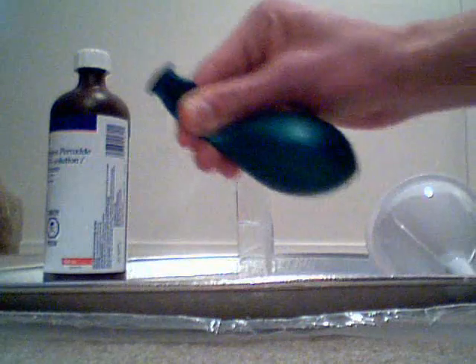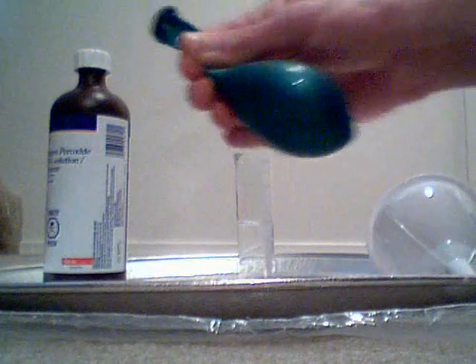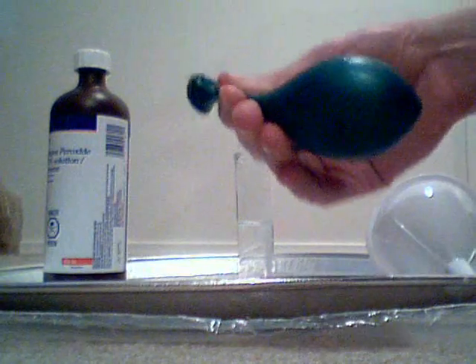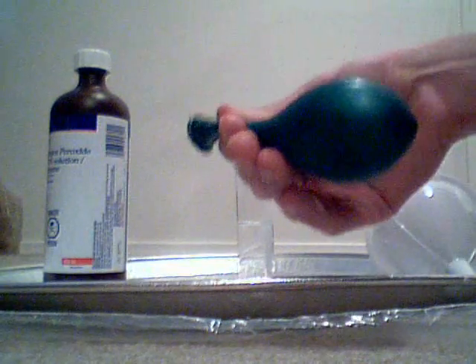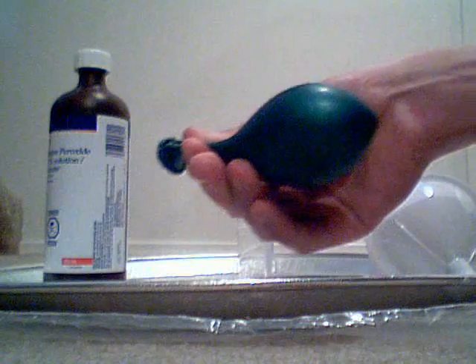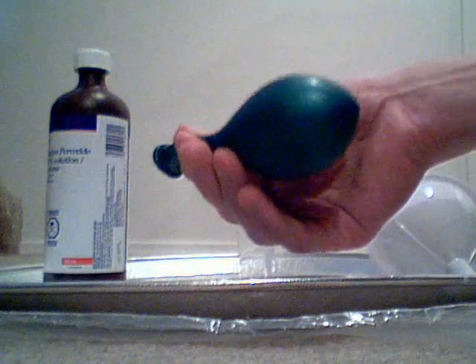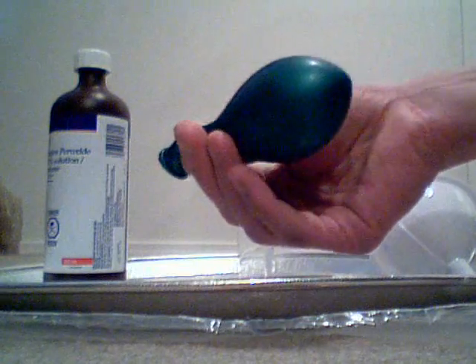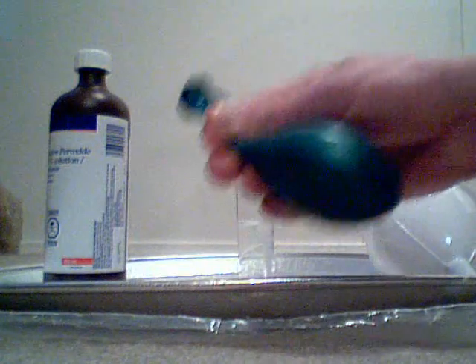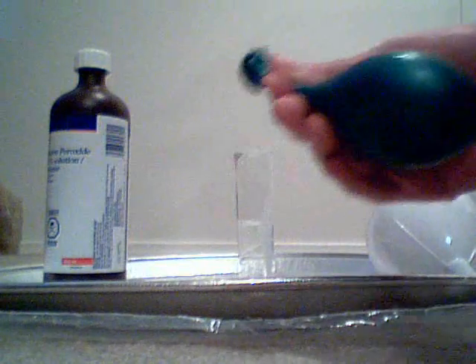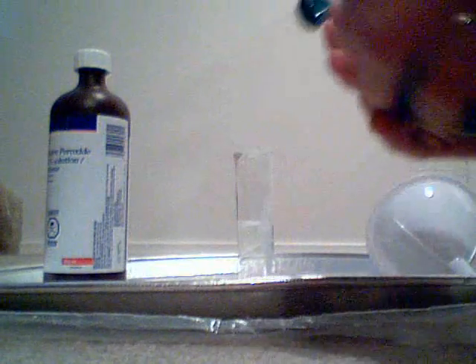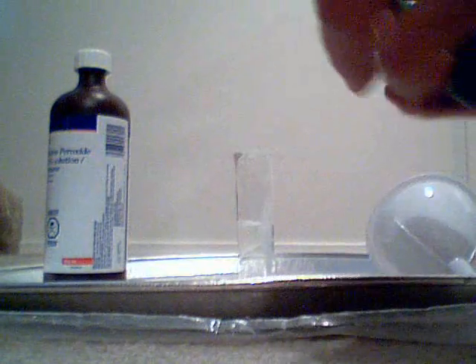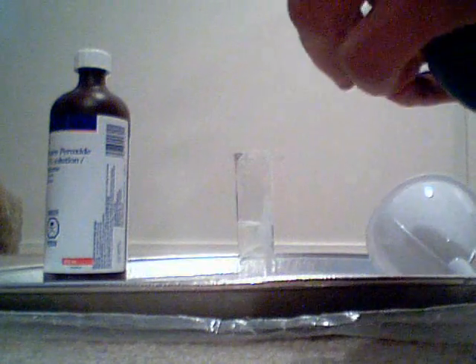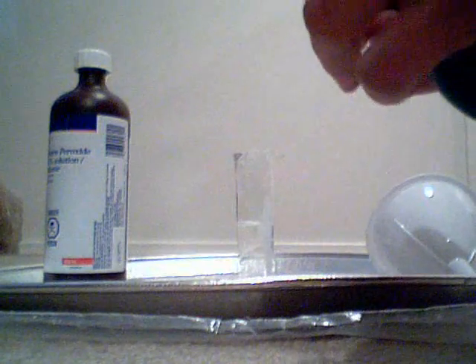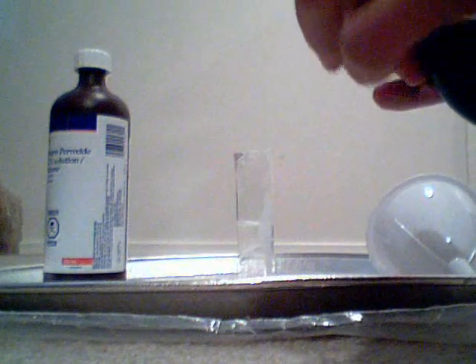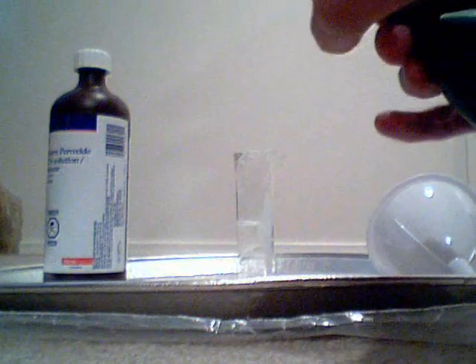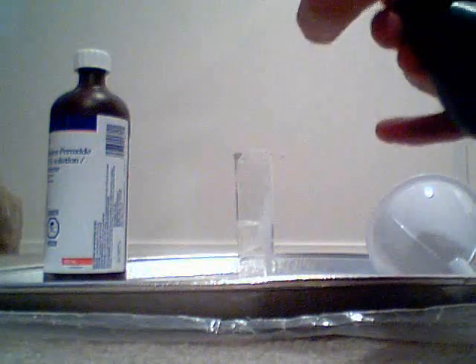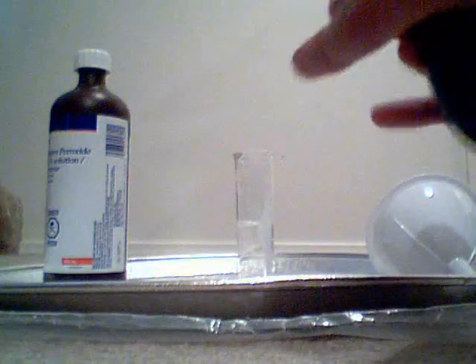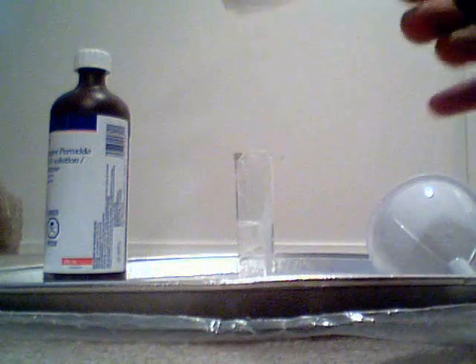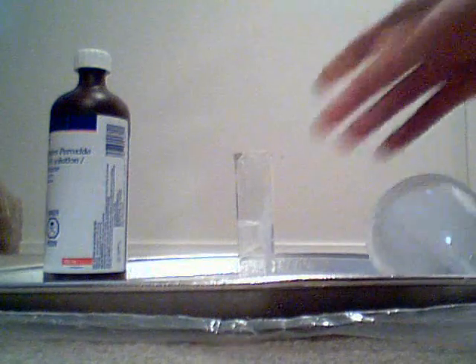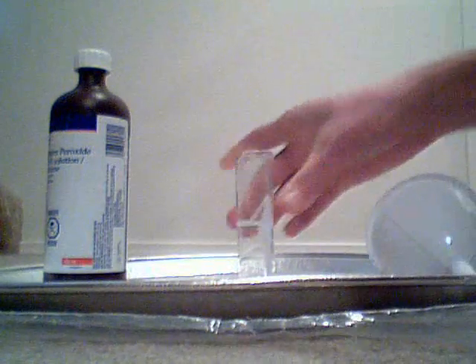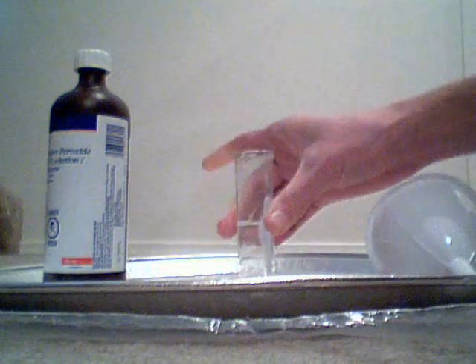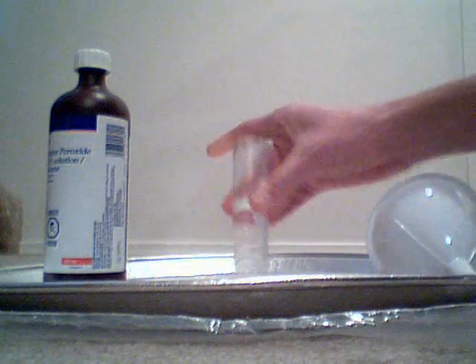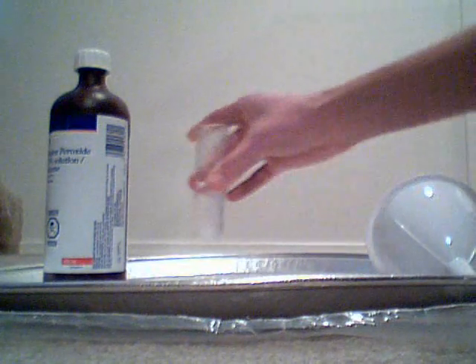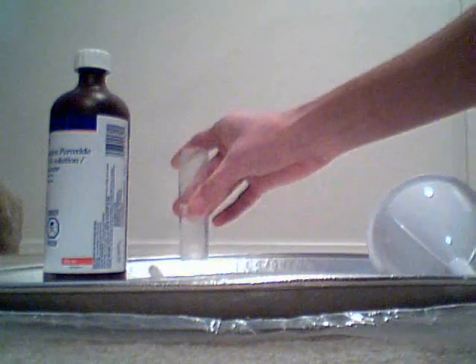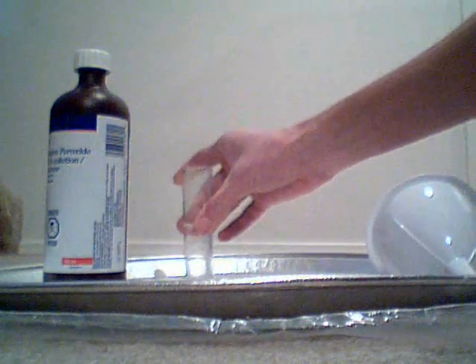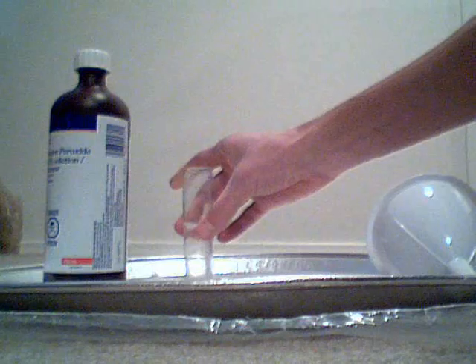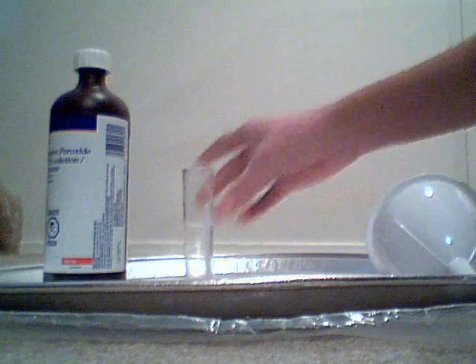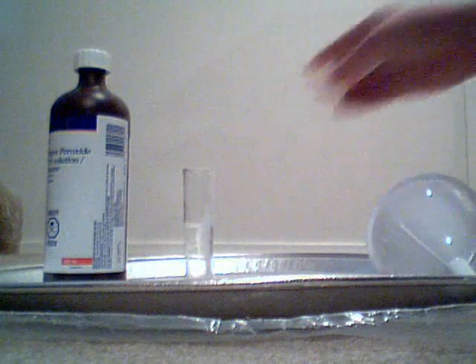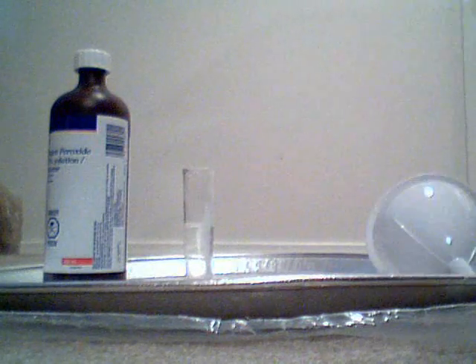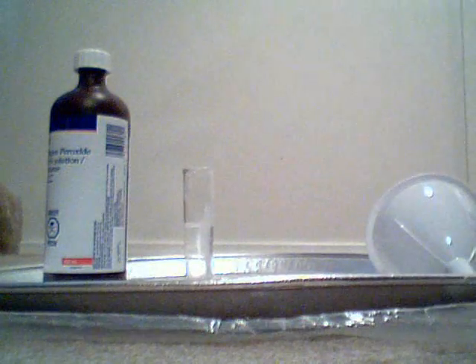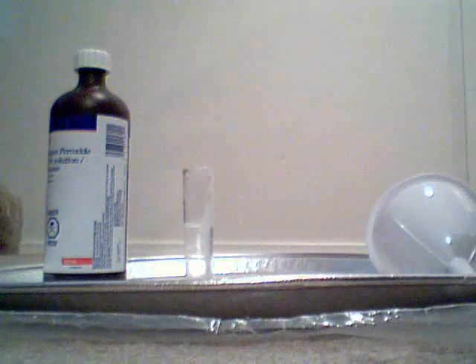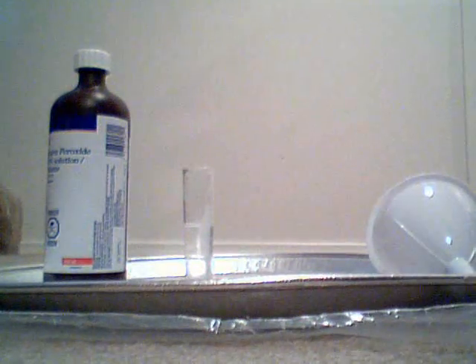We got some oxygen gas in the balloon. I'll show you one thing you can do with this balloon which is kind of neat.